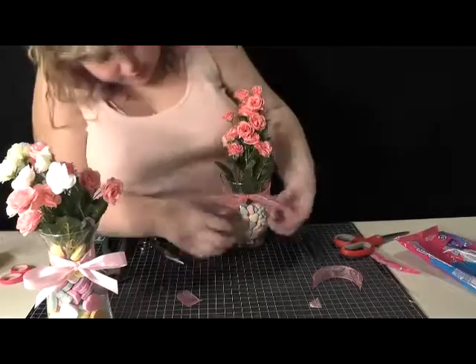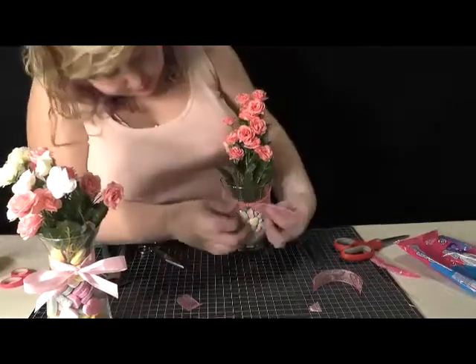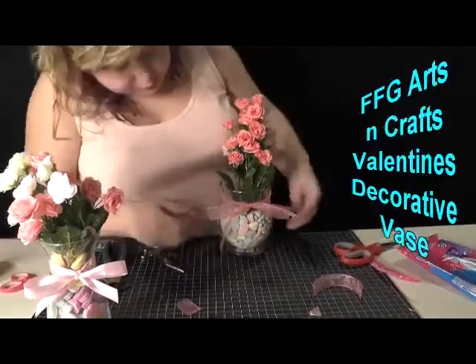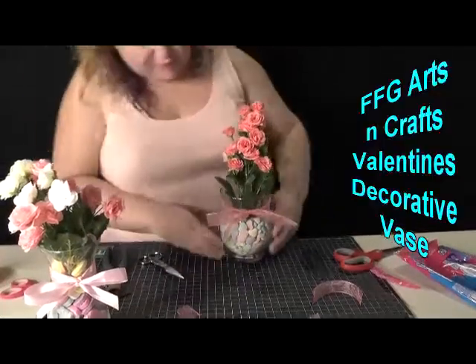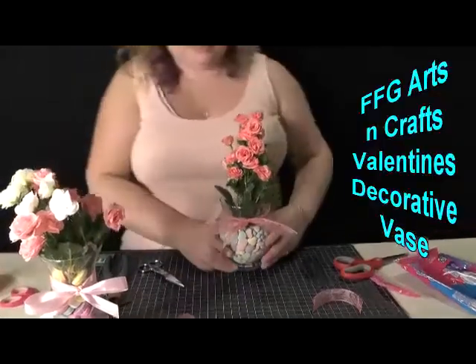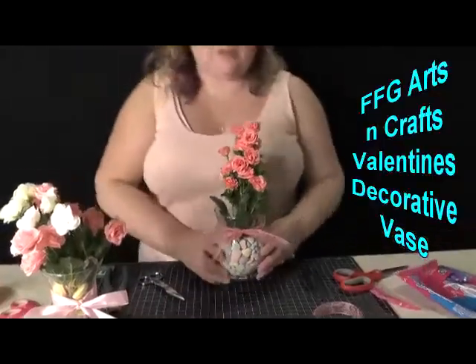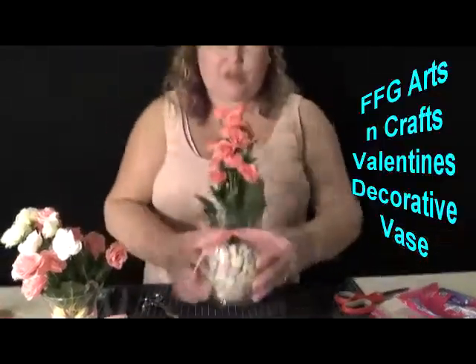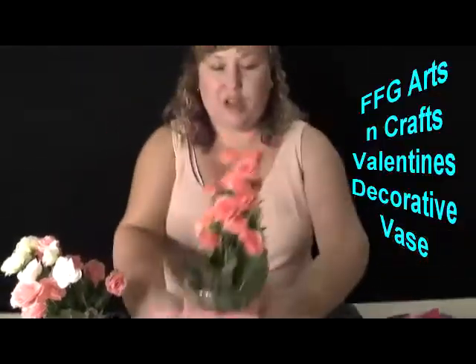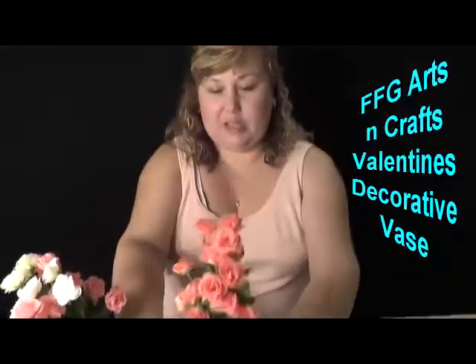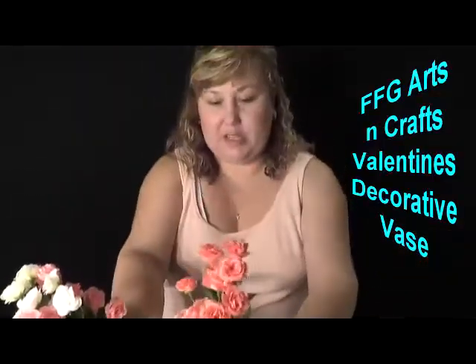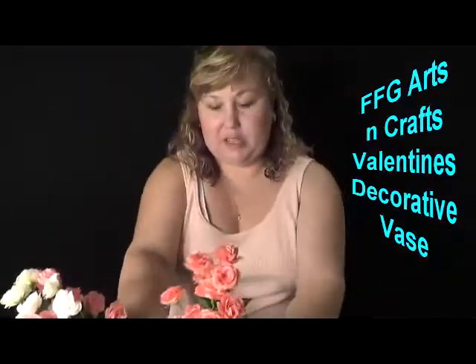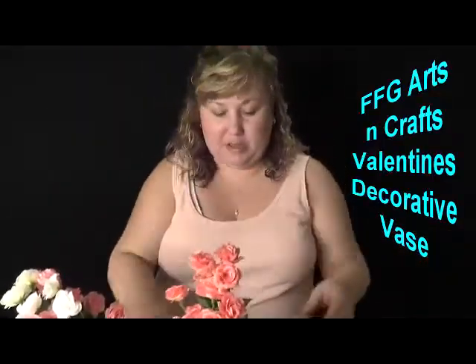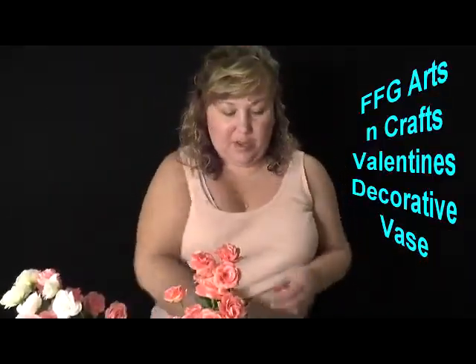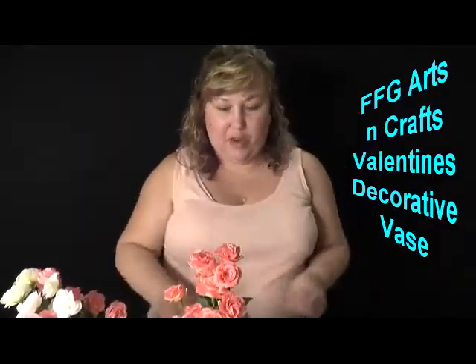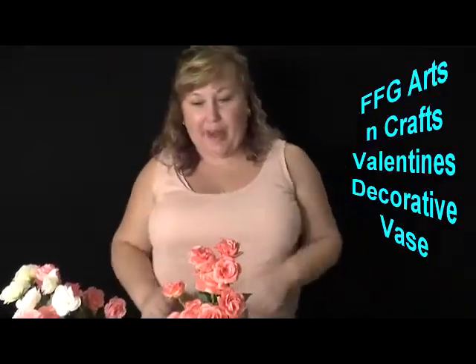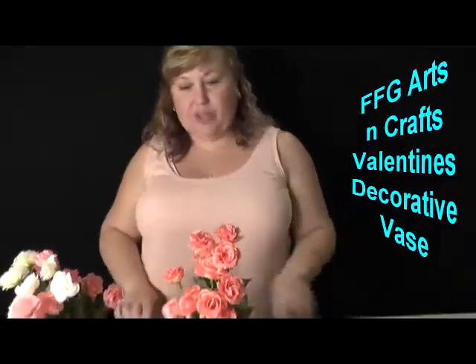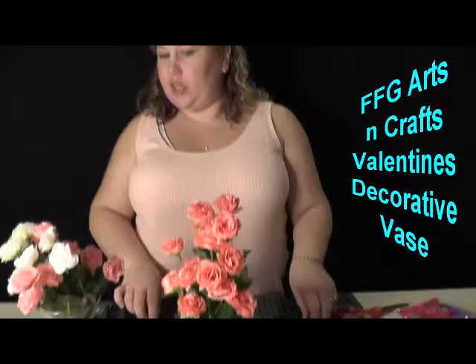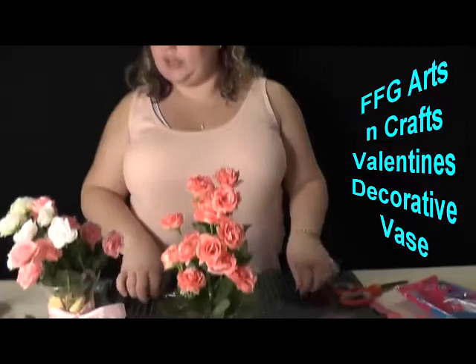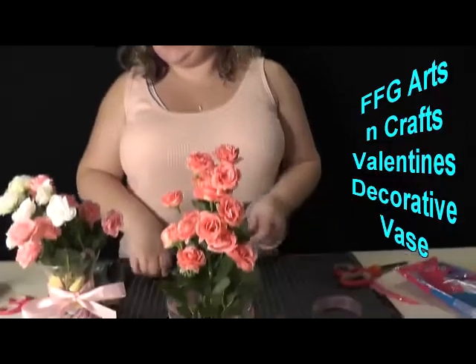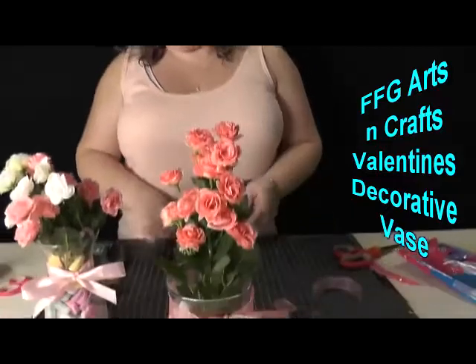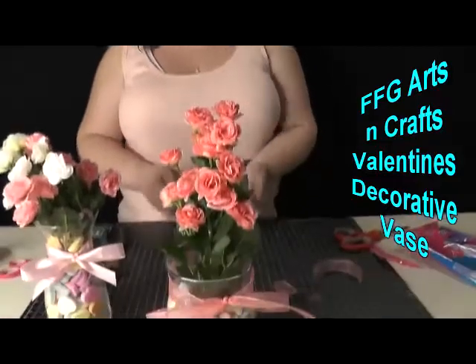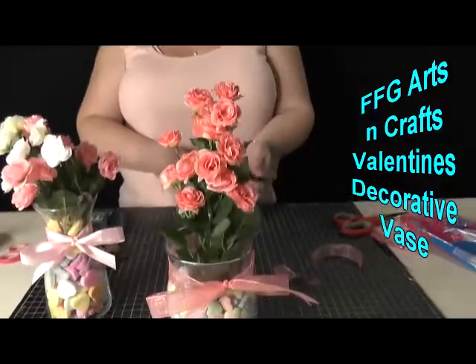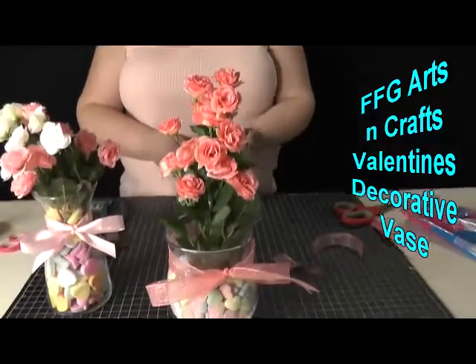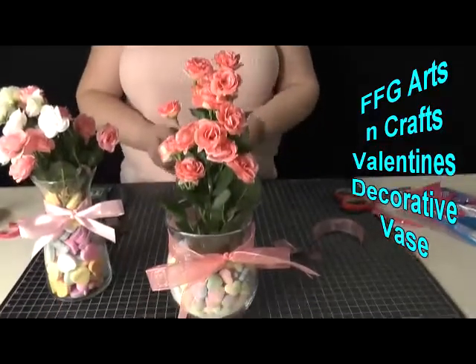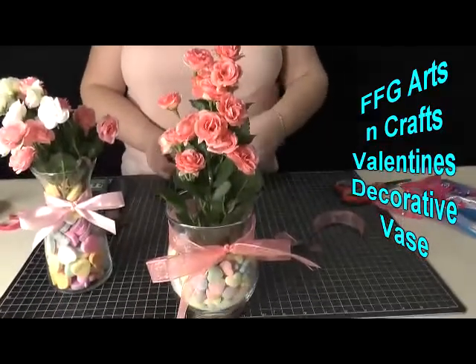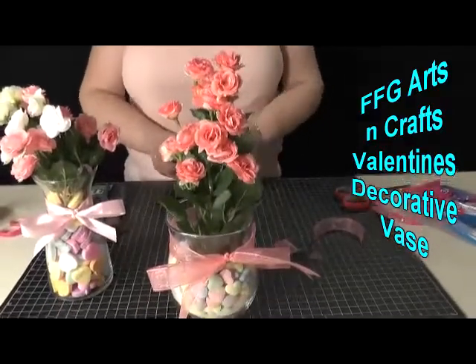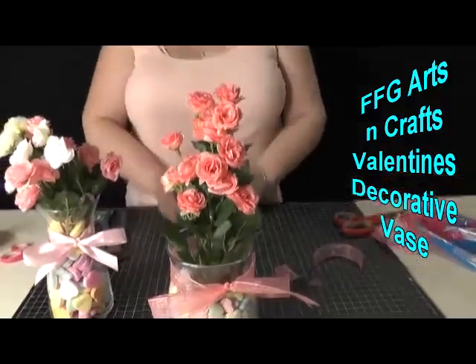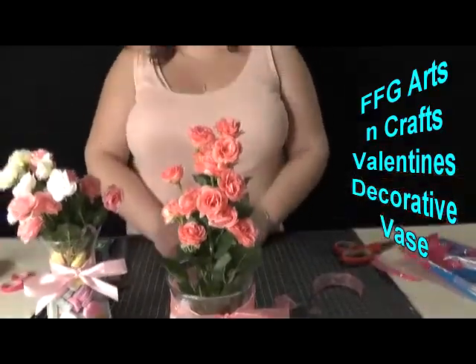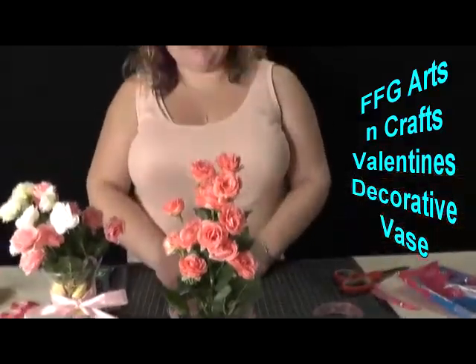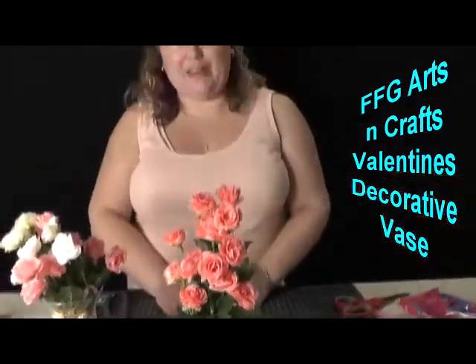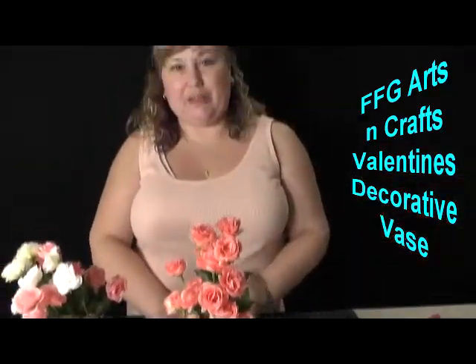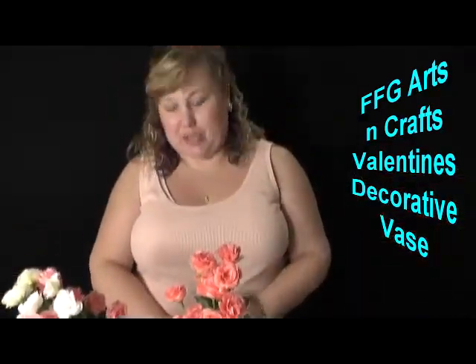And there you go — your non-sneezing, no allergies flowers for Valentine's. Y'all have a good day. Thanks for watching.